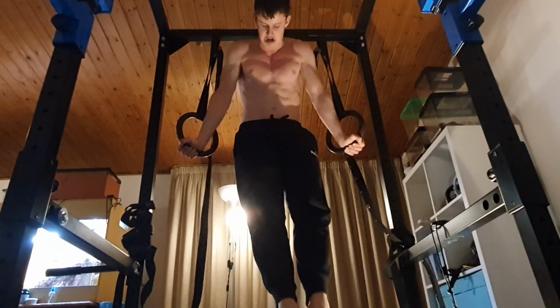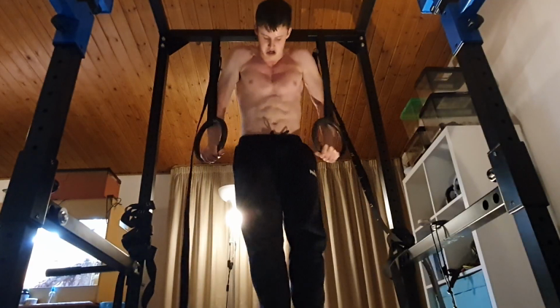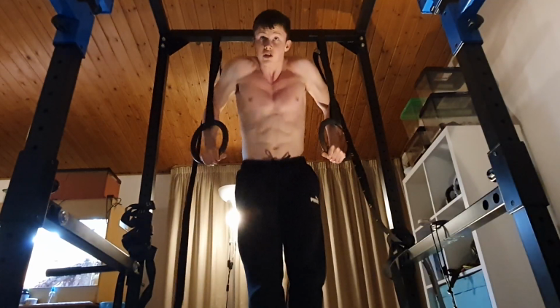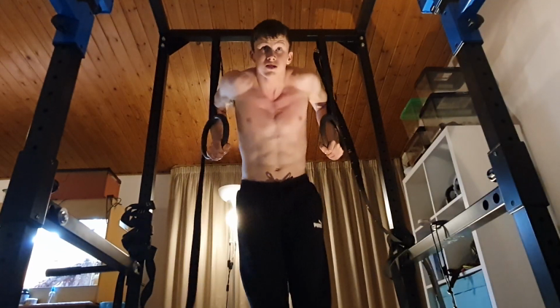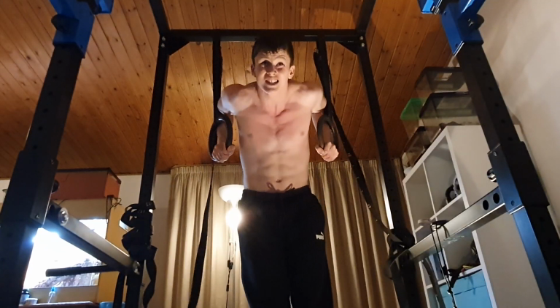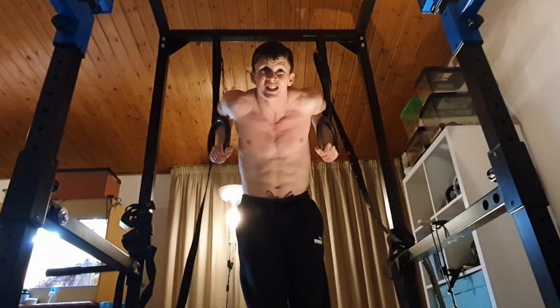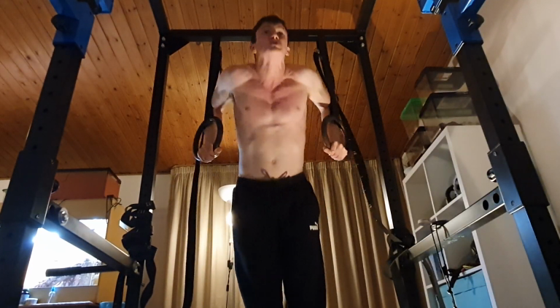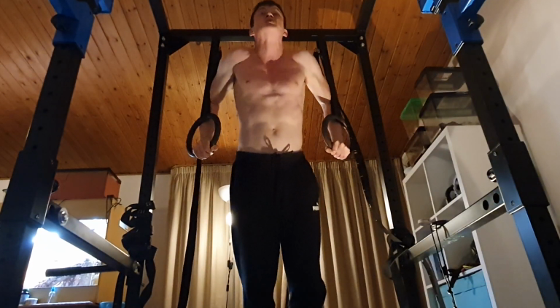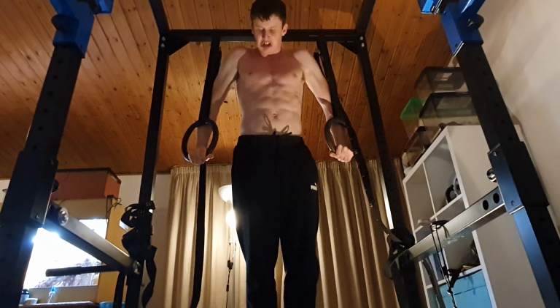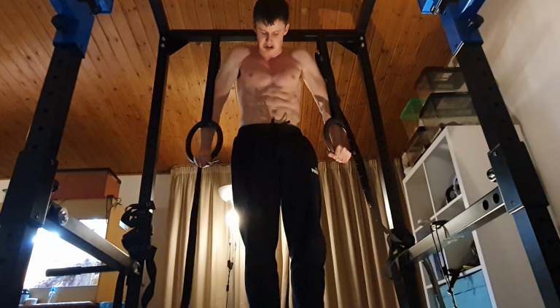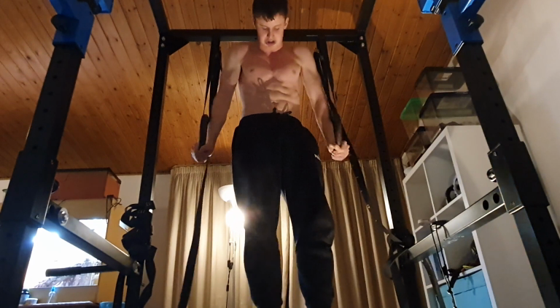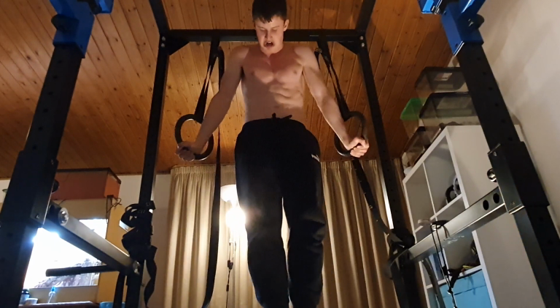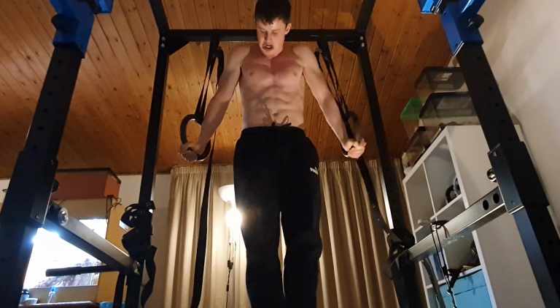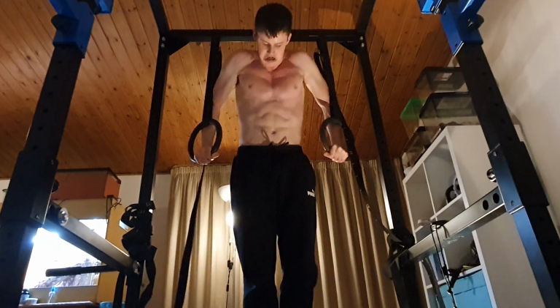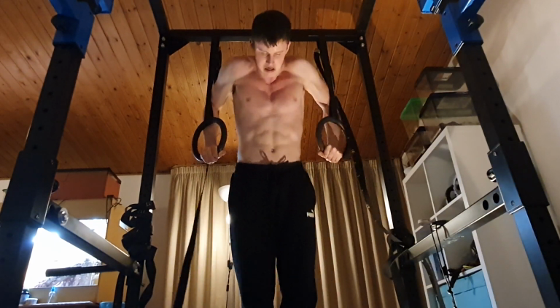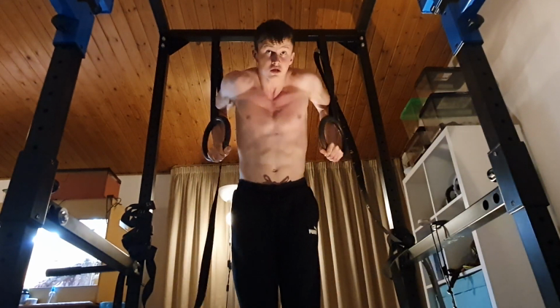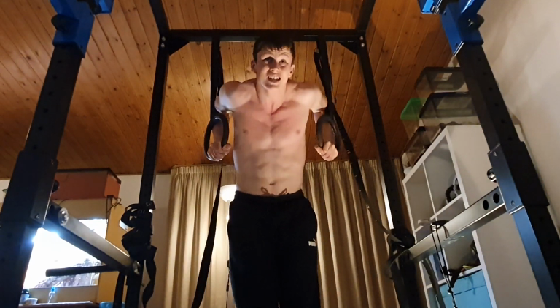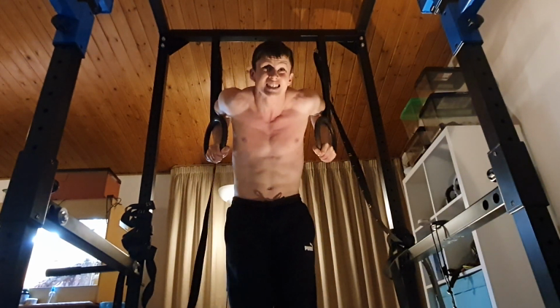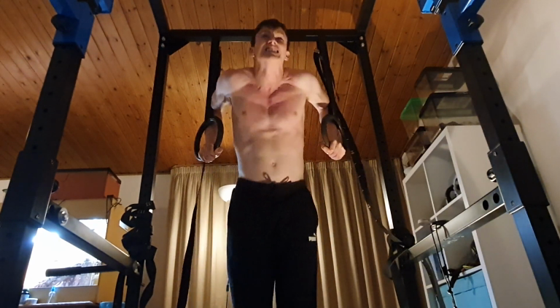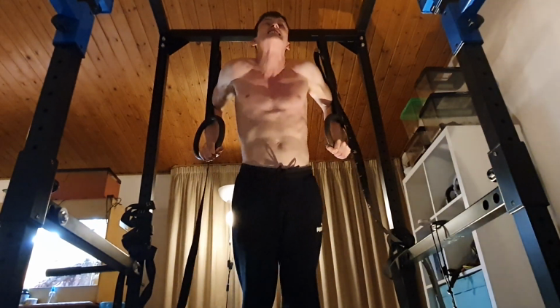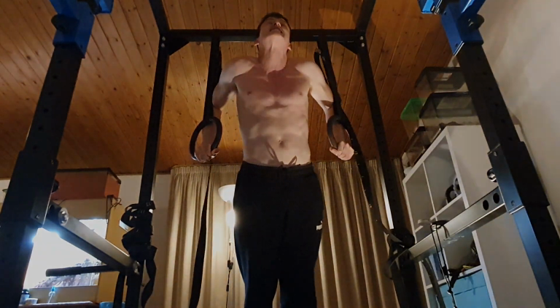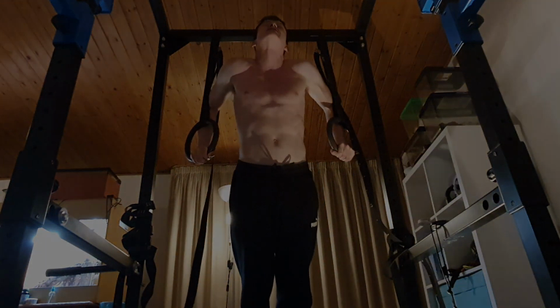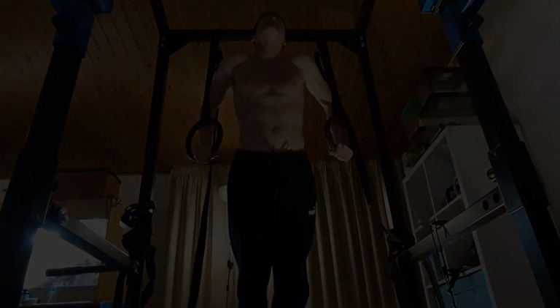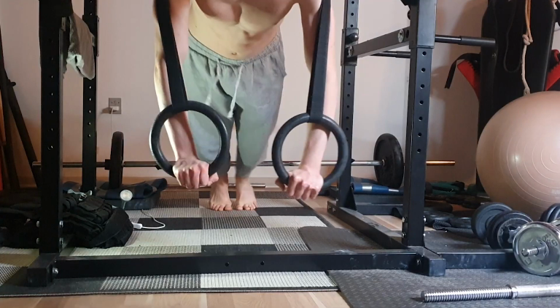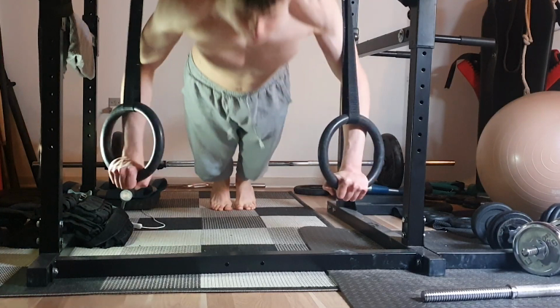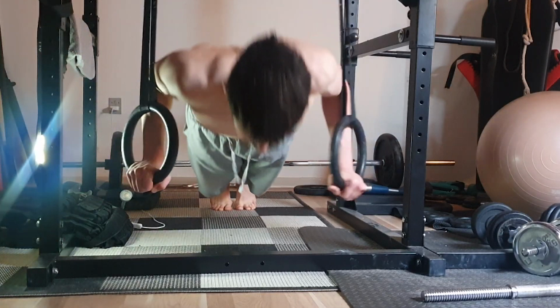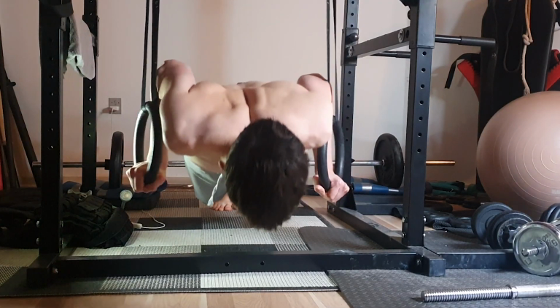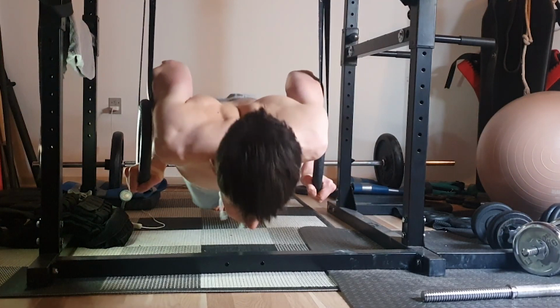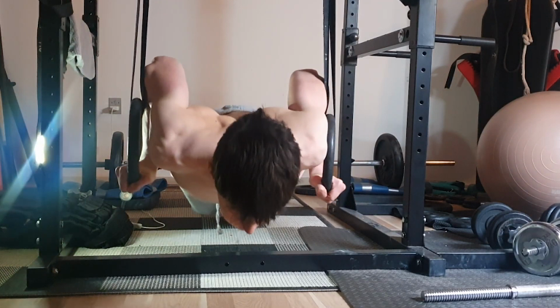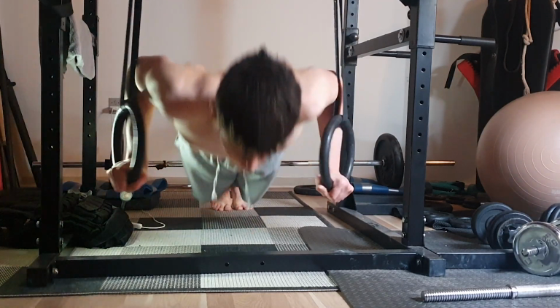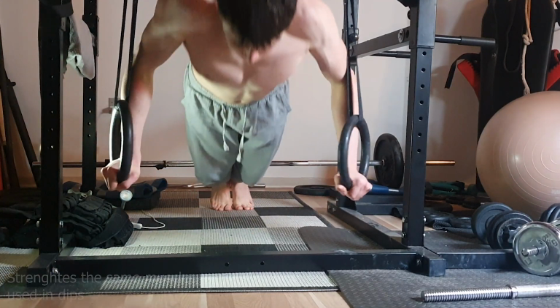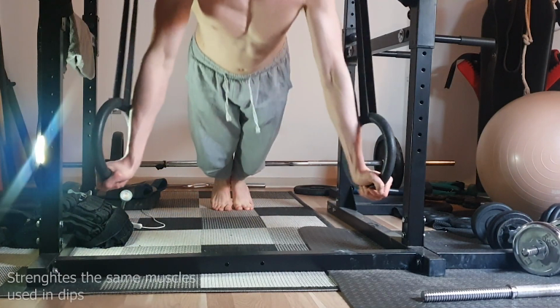To make this exercise harder, you can either pause at the top and bottom, or you can add weight with a dip belt. Here are a couple of progressions for wings turned out dips.